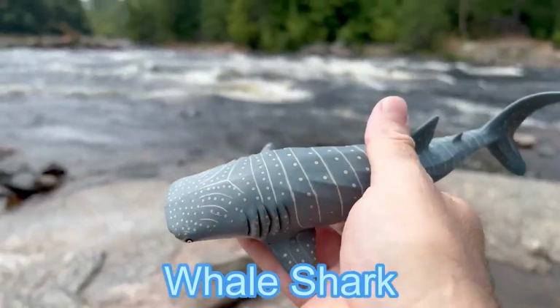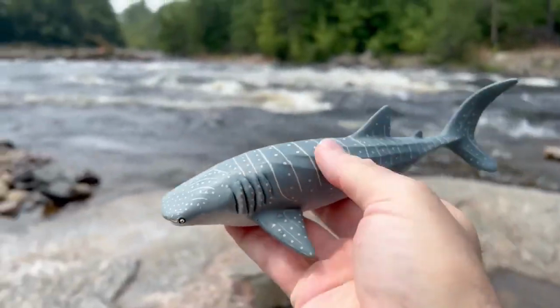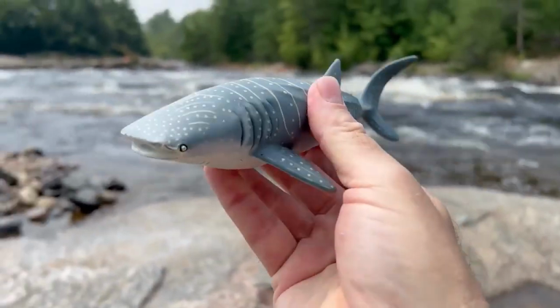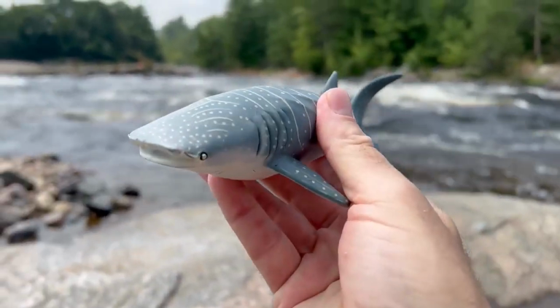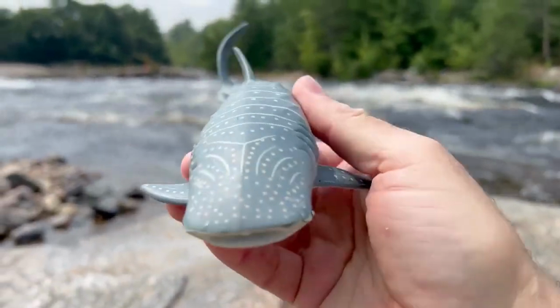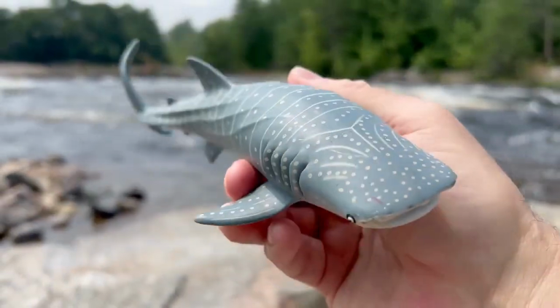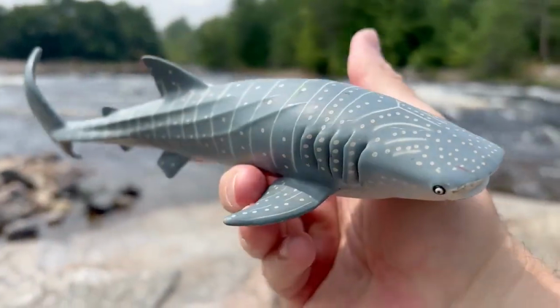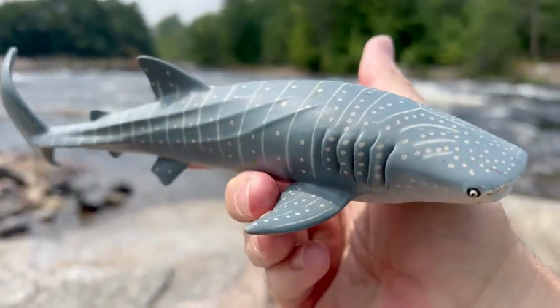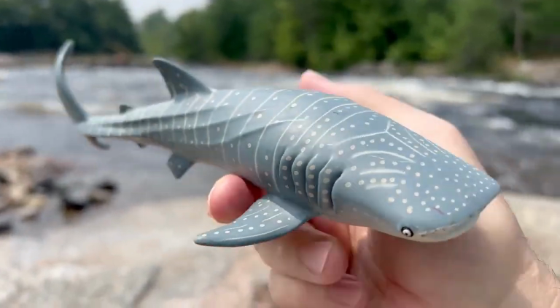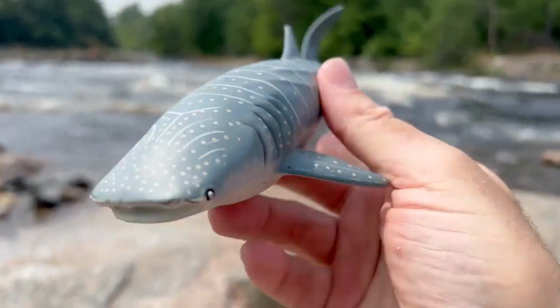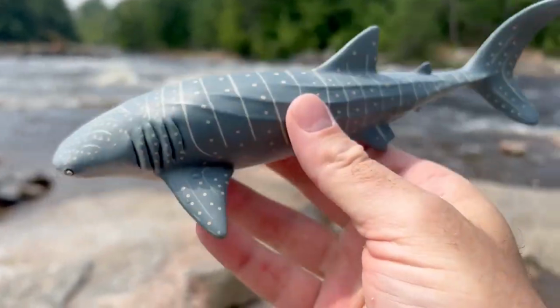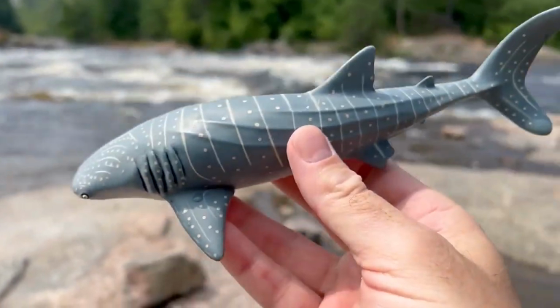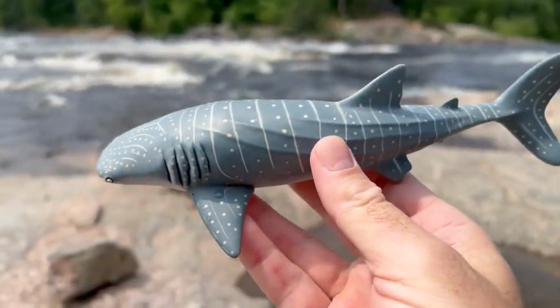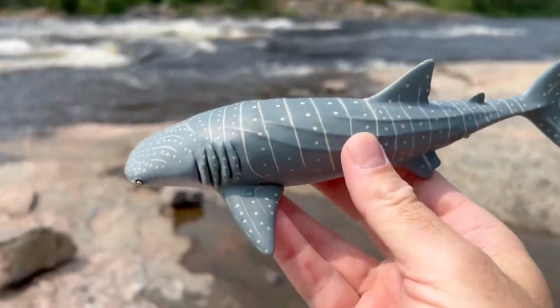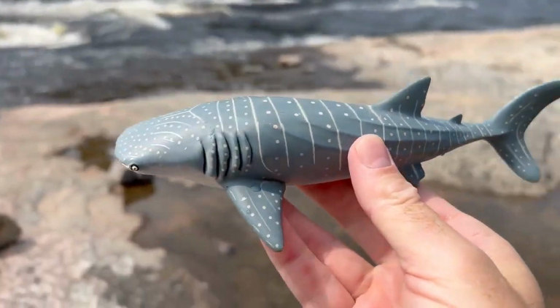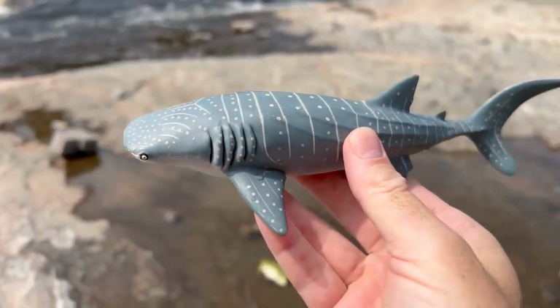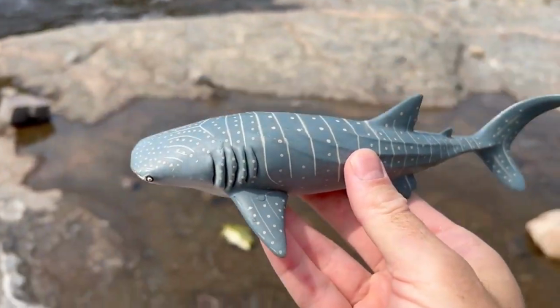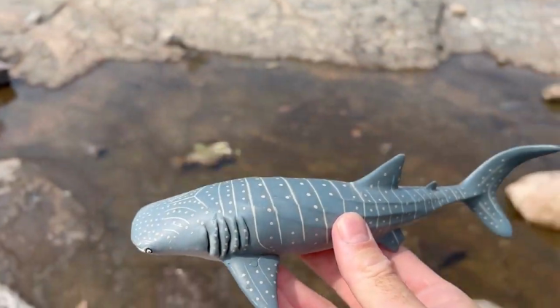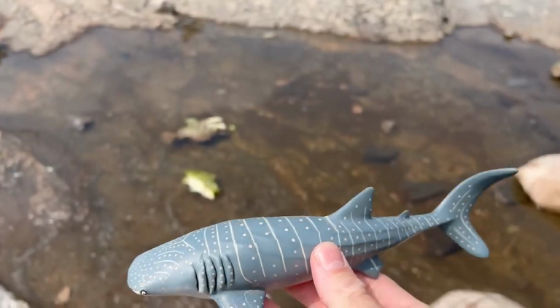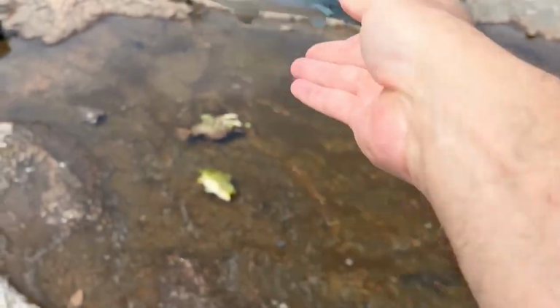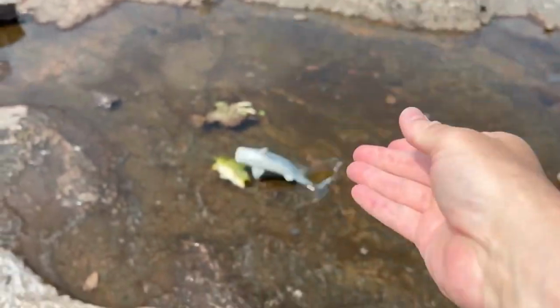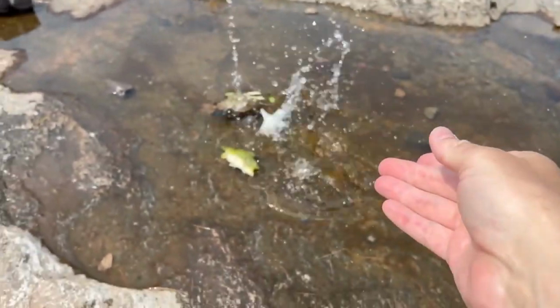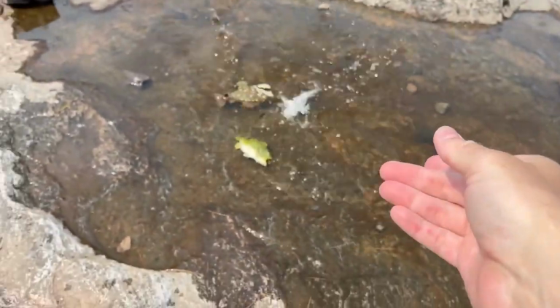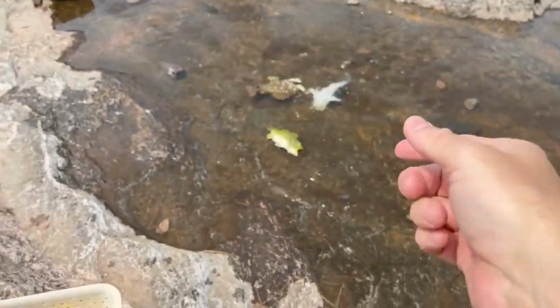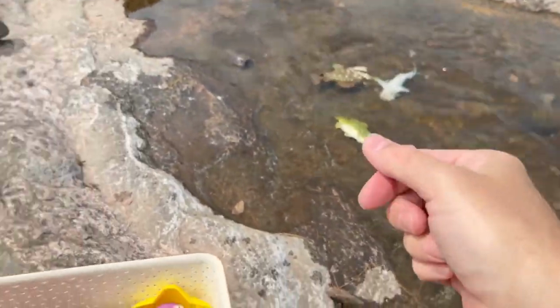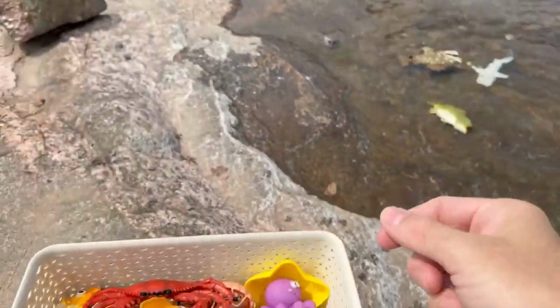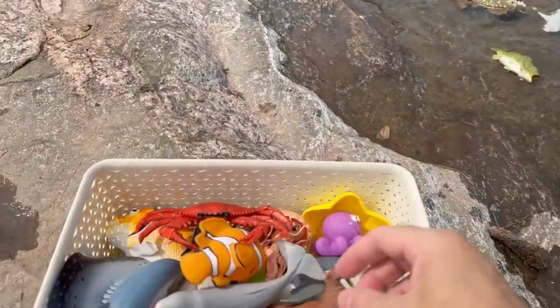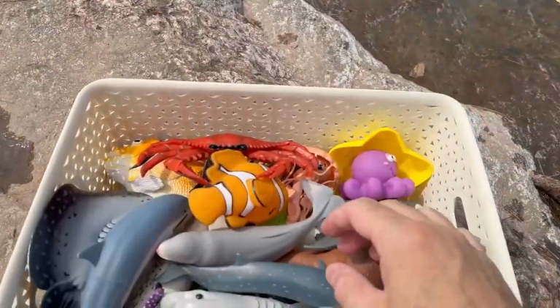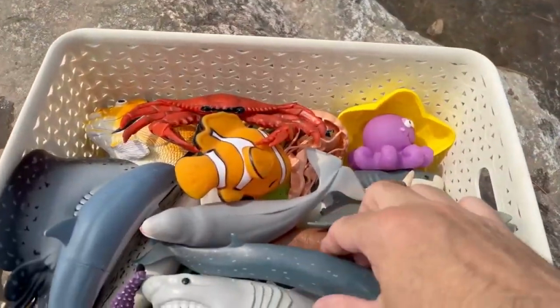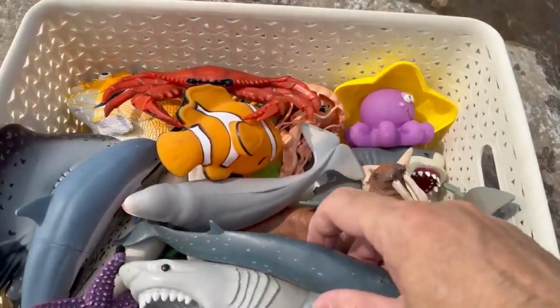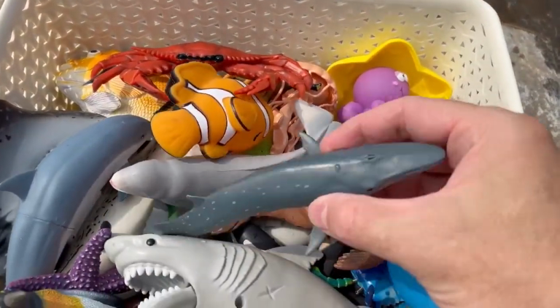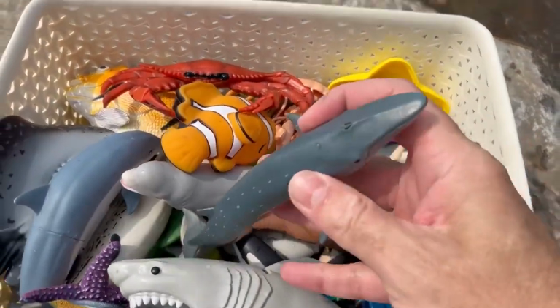We have a whale shark. The whale shark has nice colors. The whale shark likes the water.